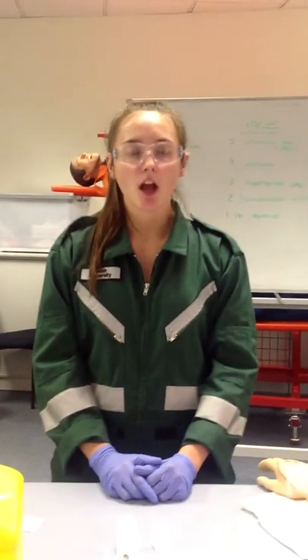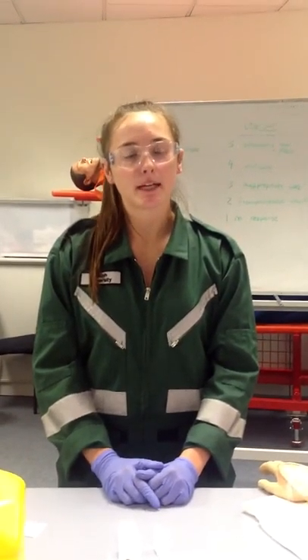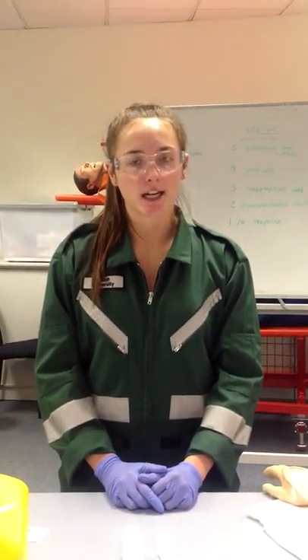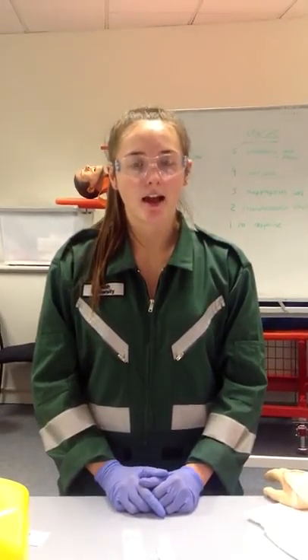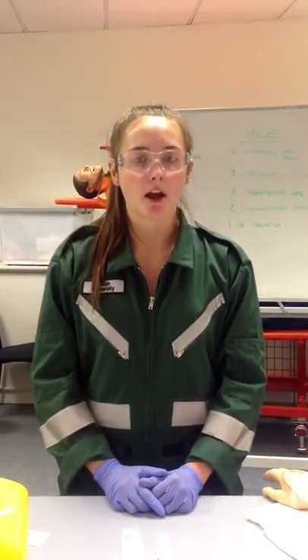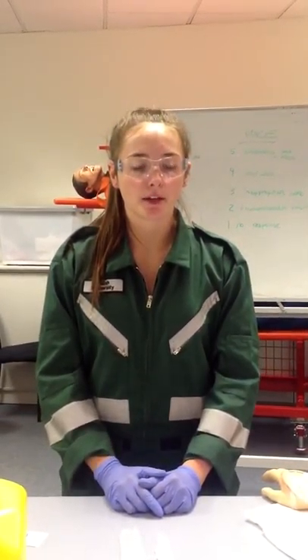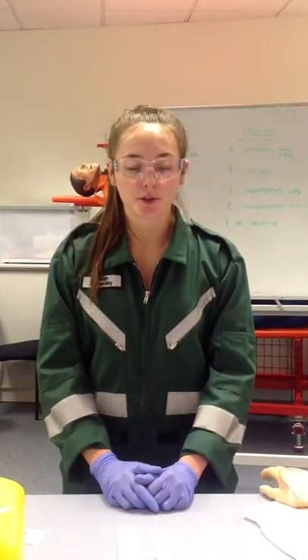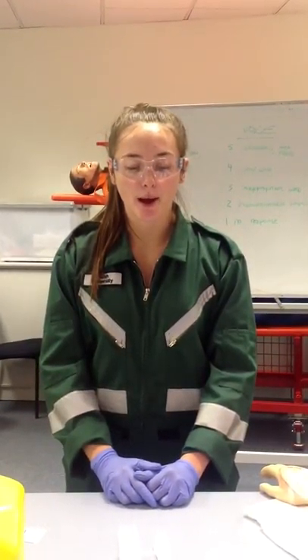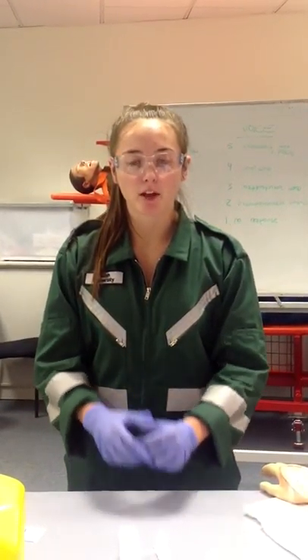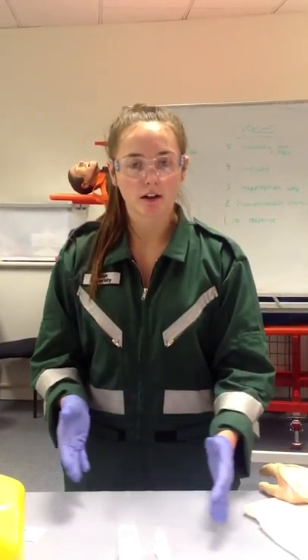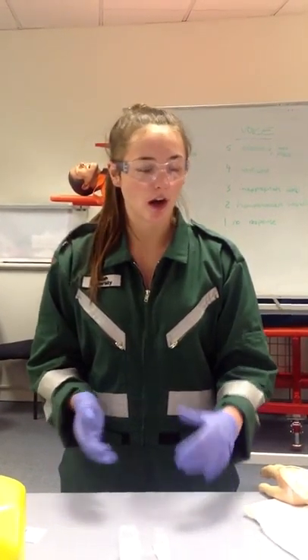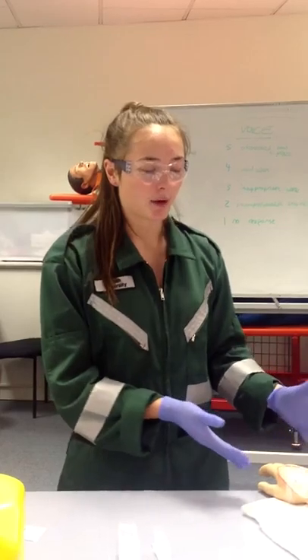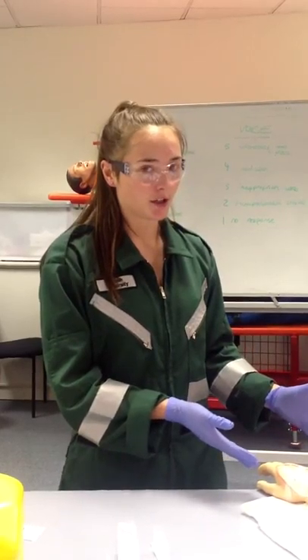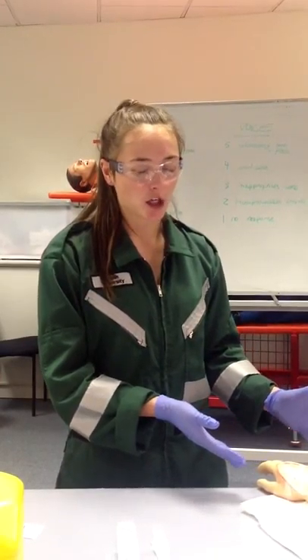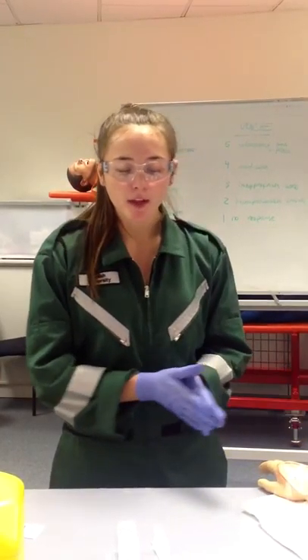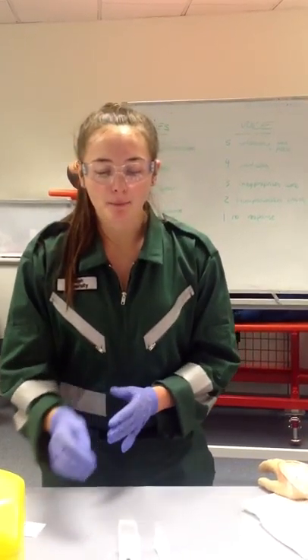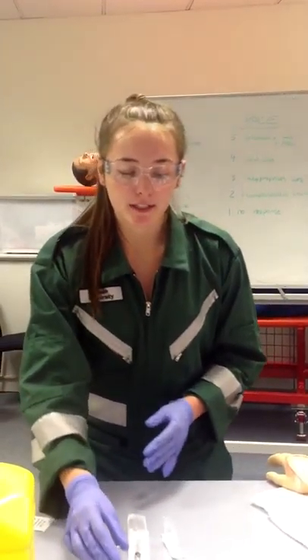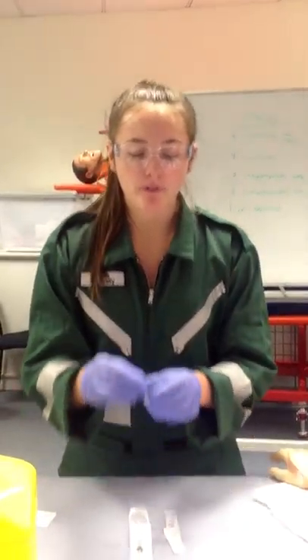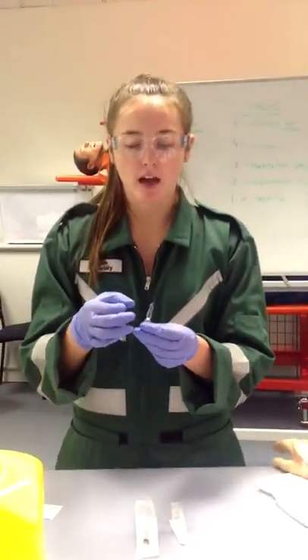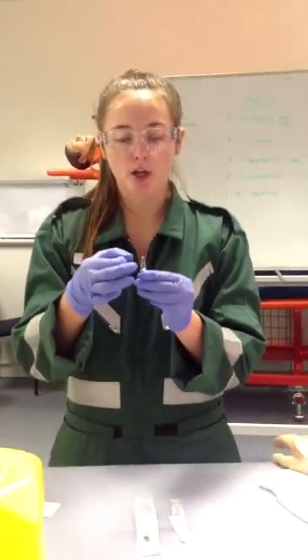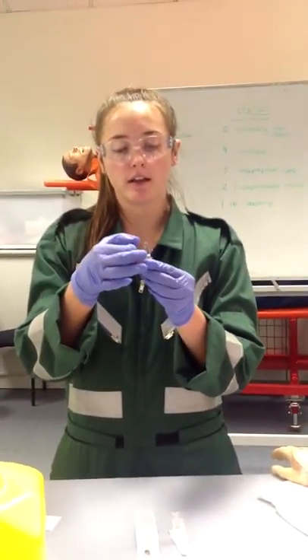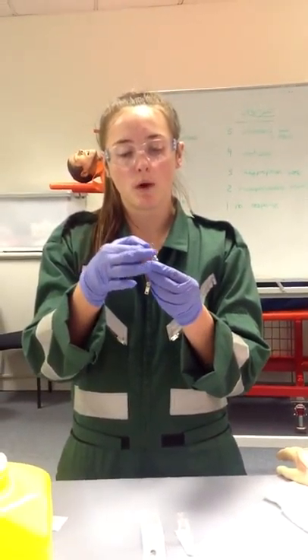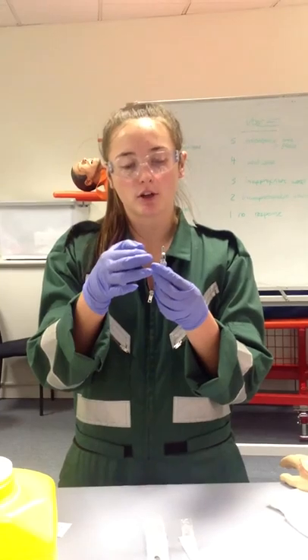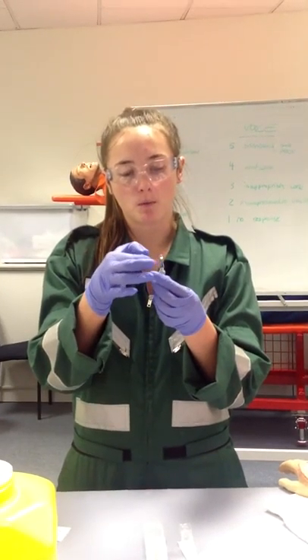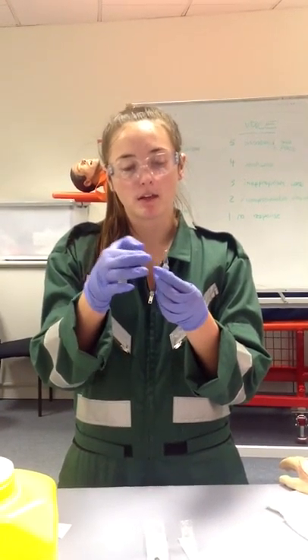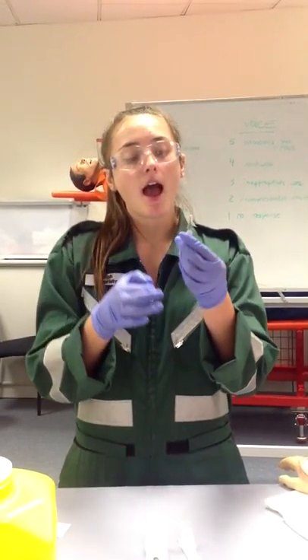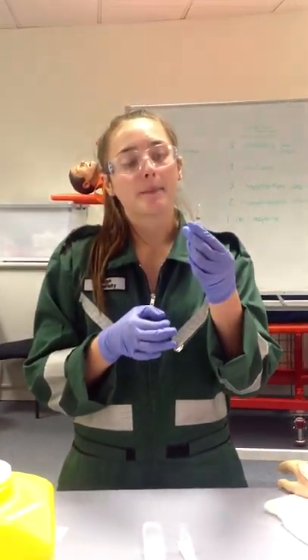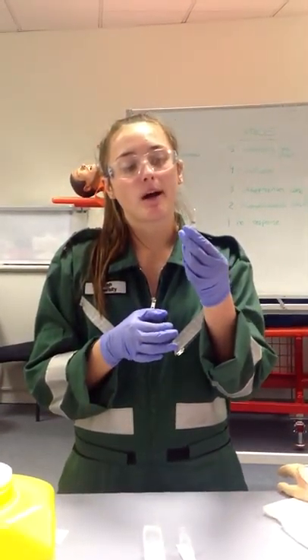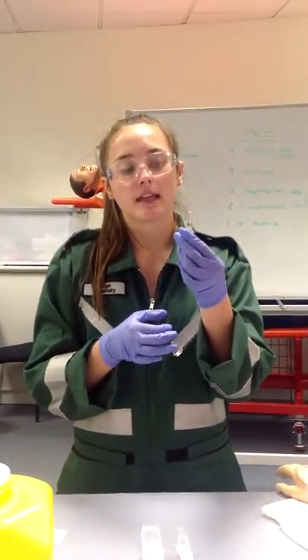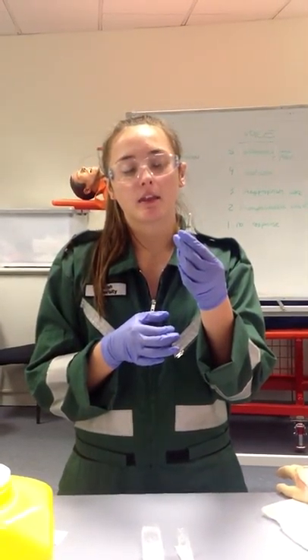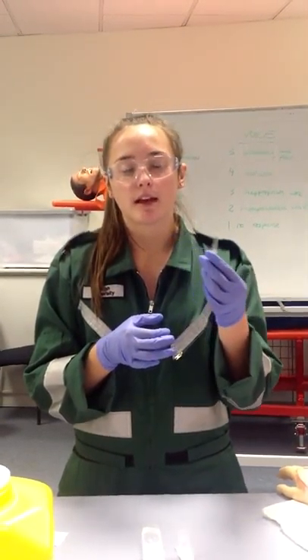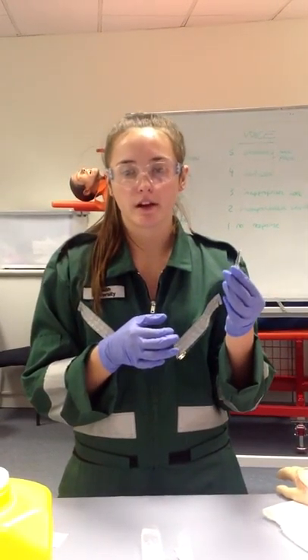My name is Jade Taylor and I'm going to do a drug draw-up and how to insert it into a patient. Today we've got some adrenaline, one milligram in one mil. It expires on the 8th of 2019.